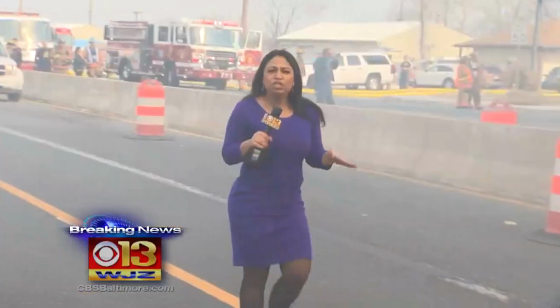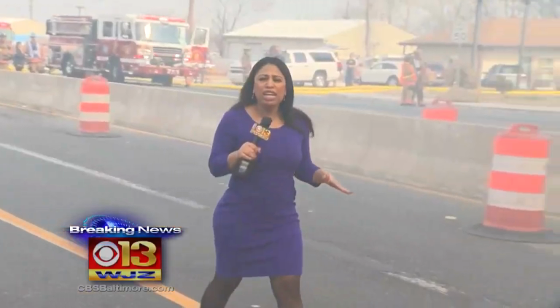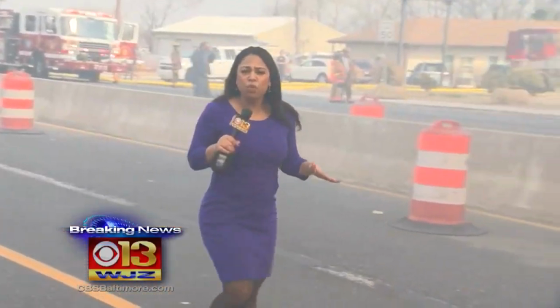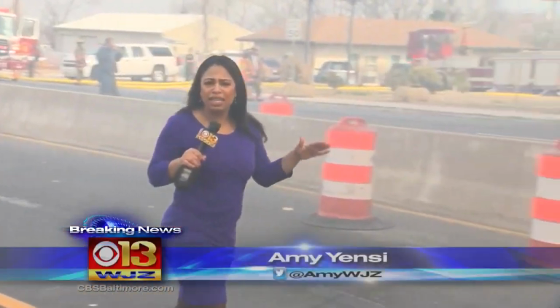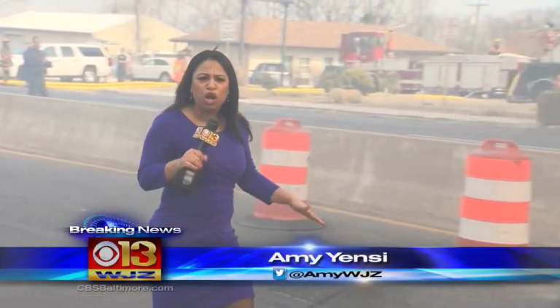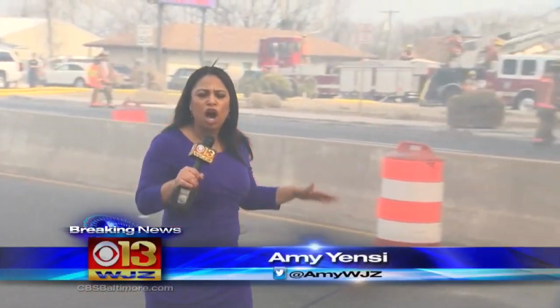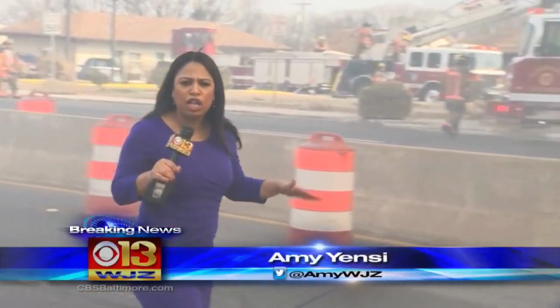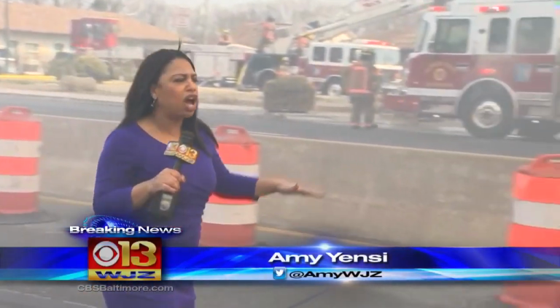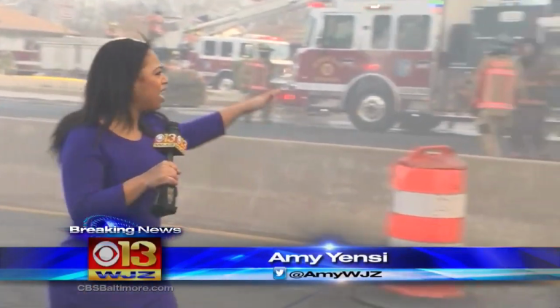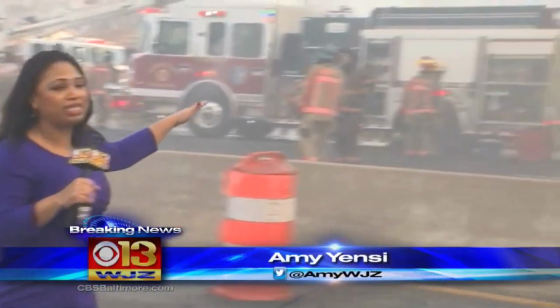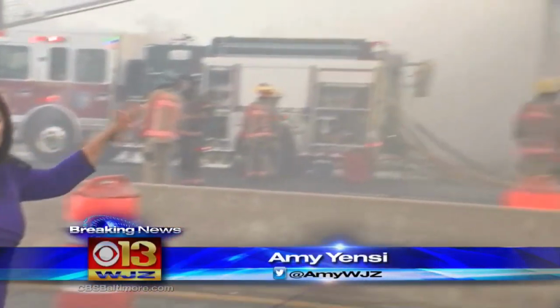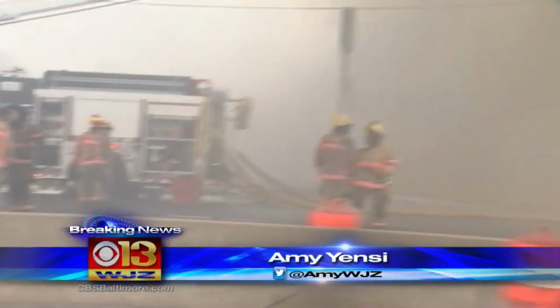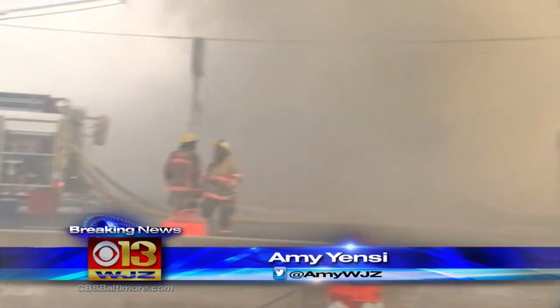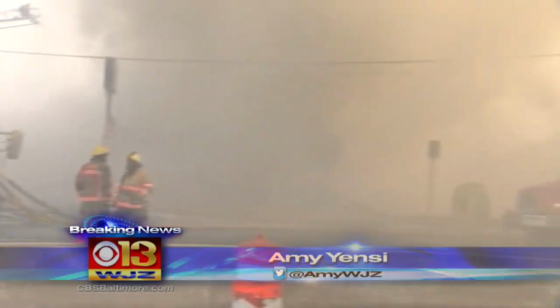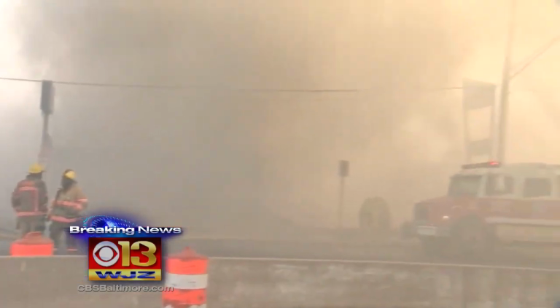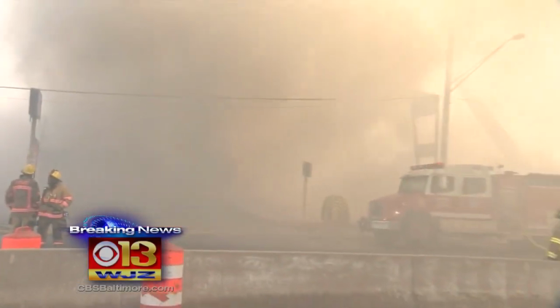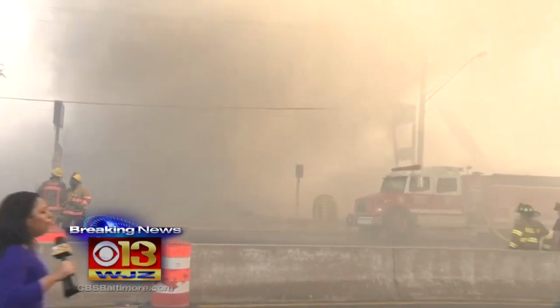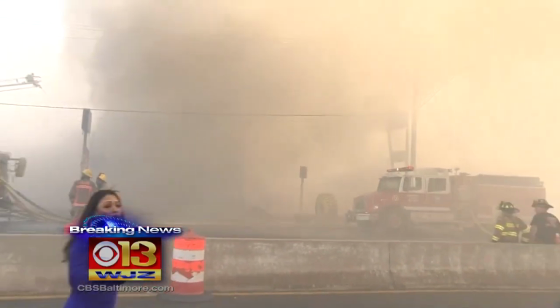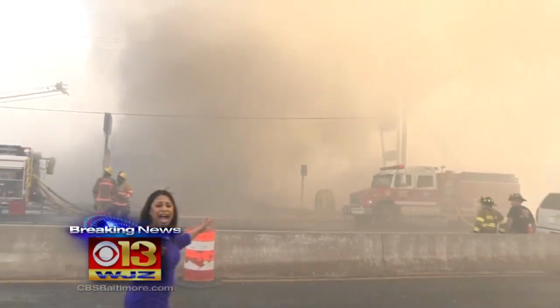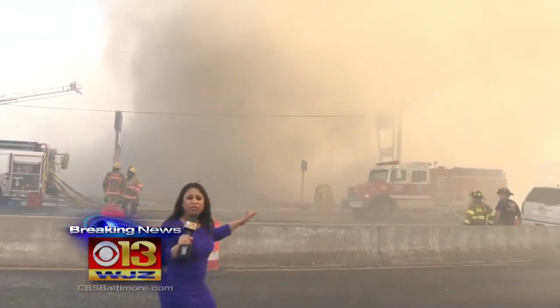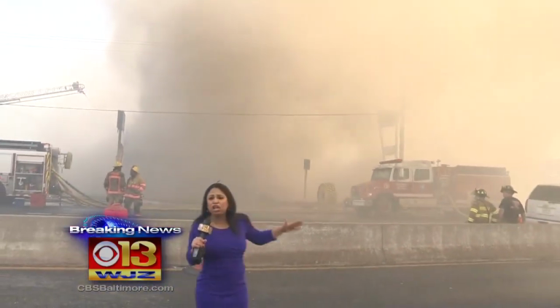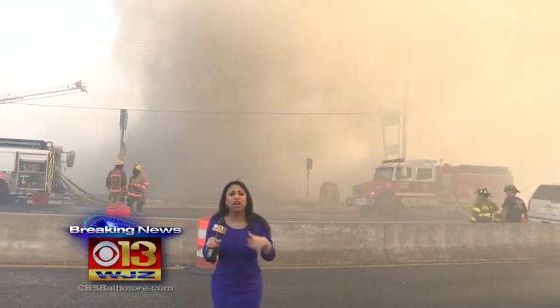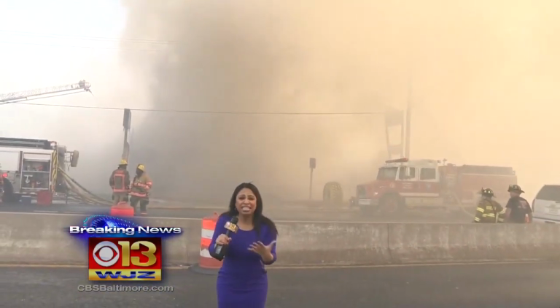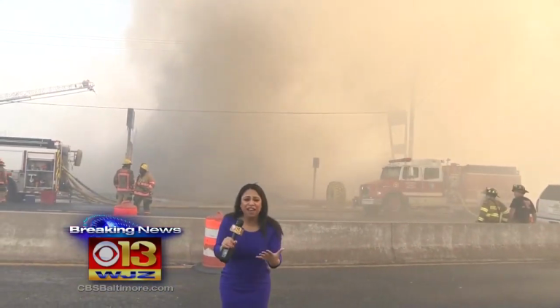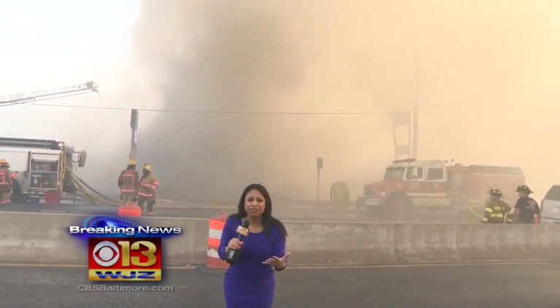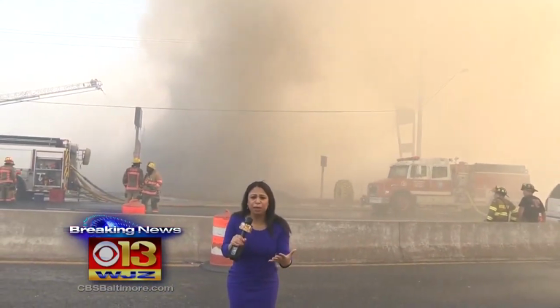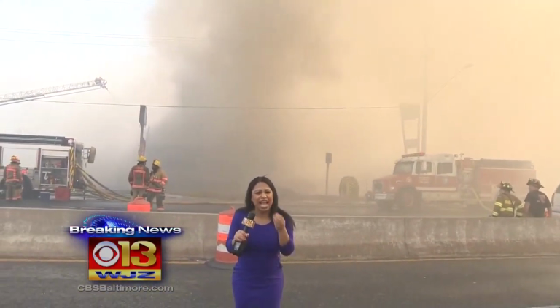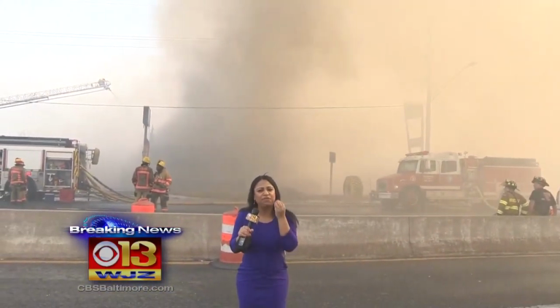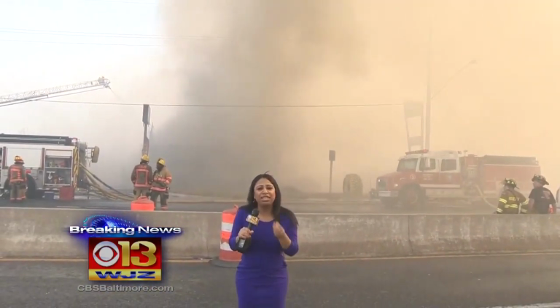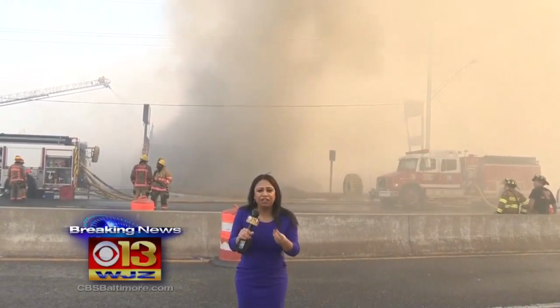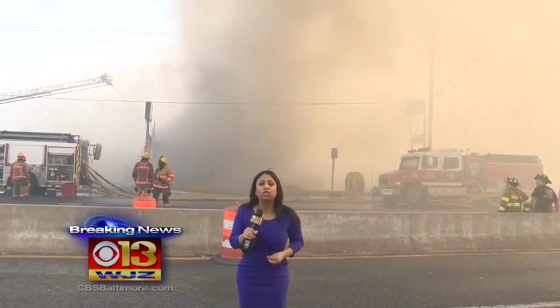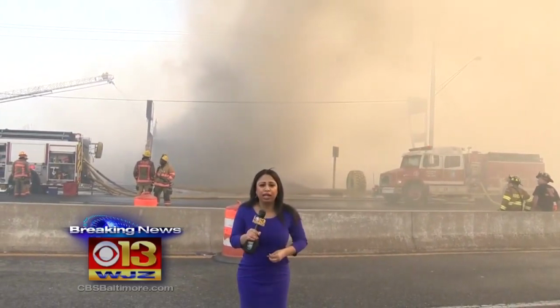There's a reason why these roads are closed off. As you can see, there's an intense amount of smoke pouring out of the structure. It's affecting the visibility and it's very difficult to breathe.